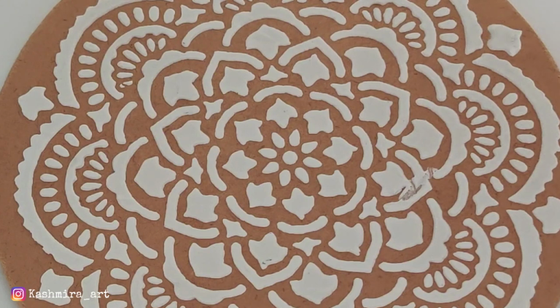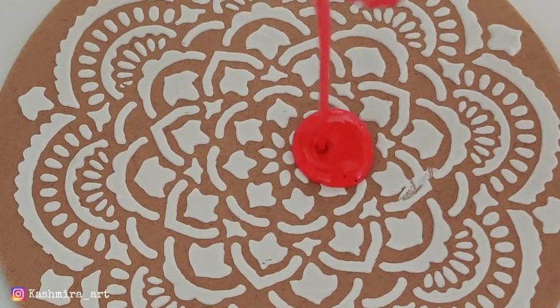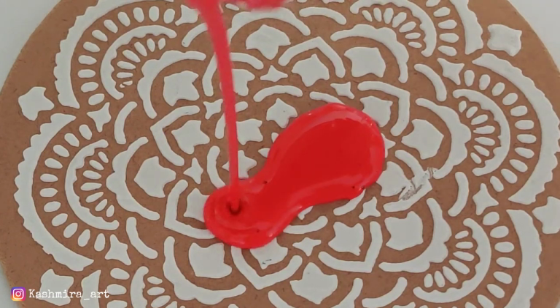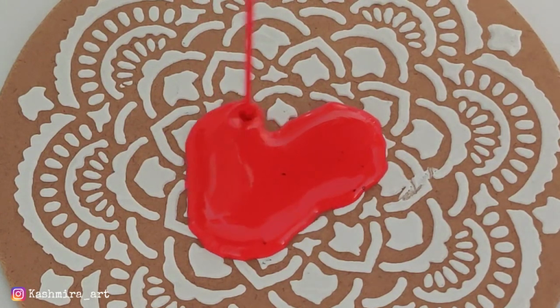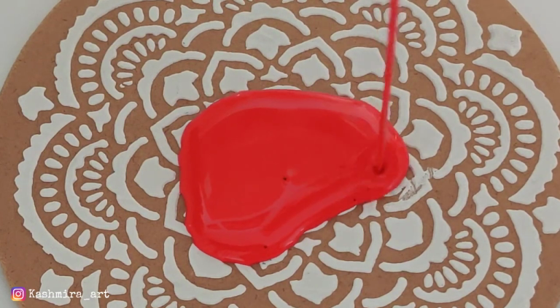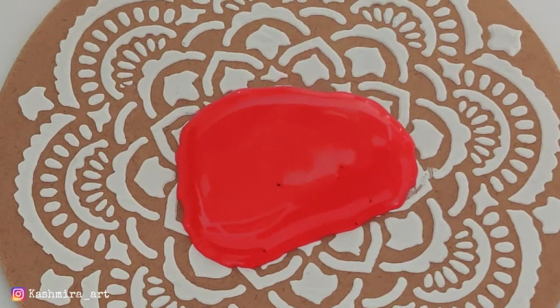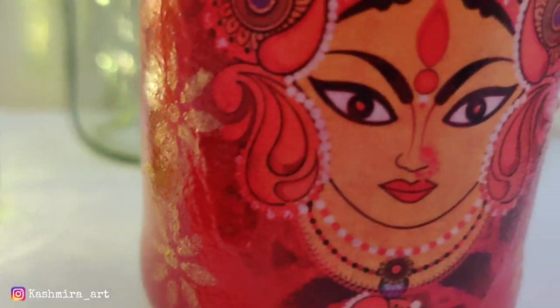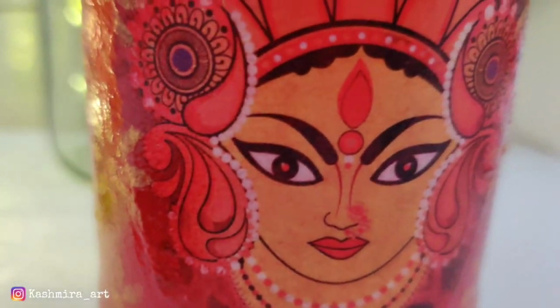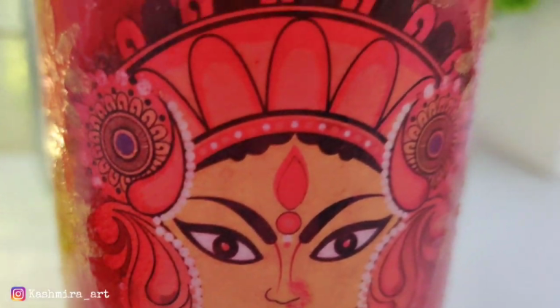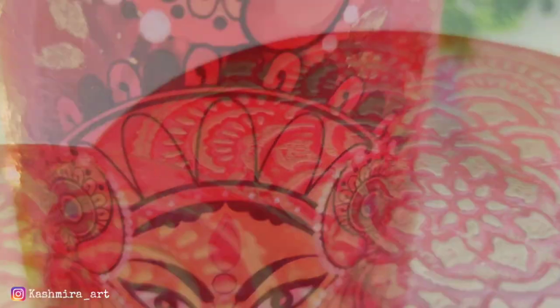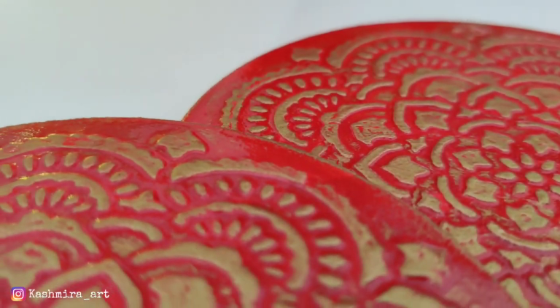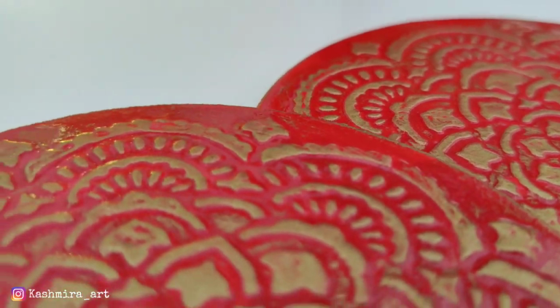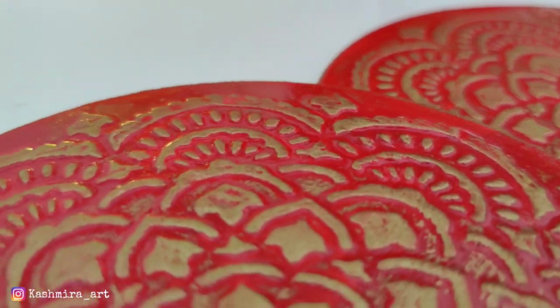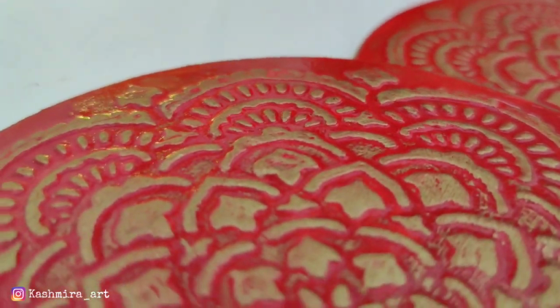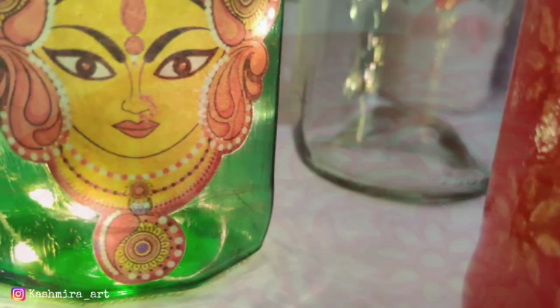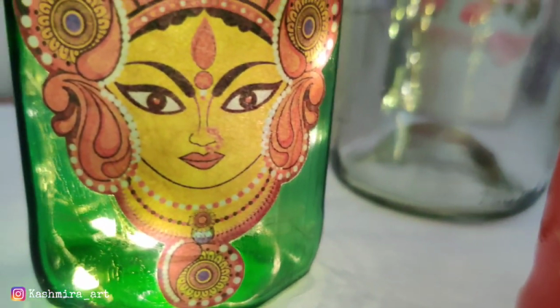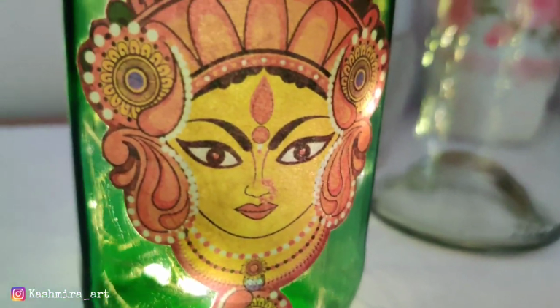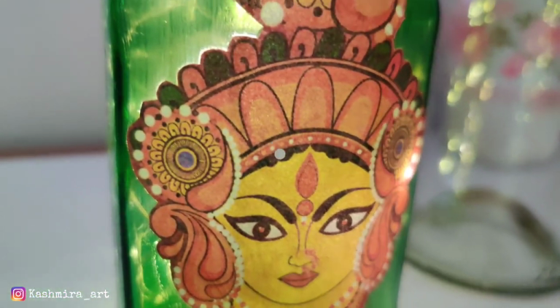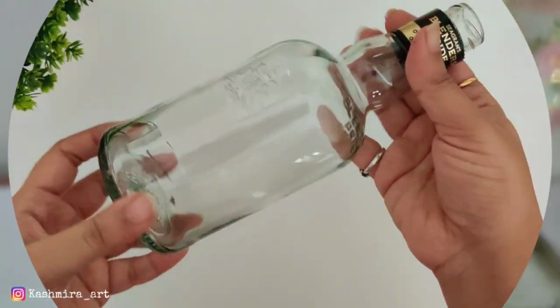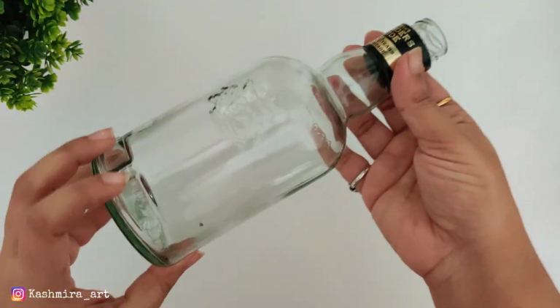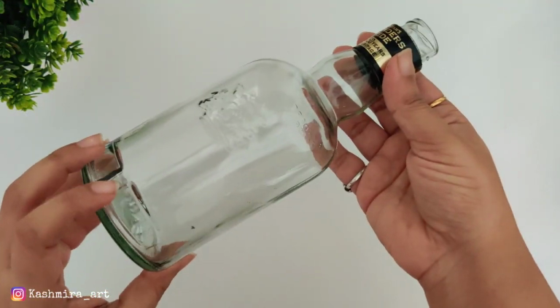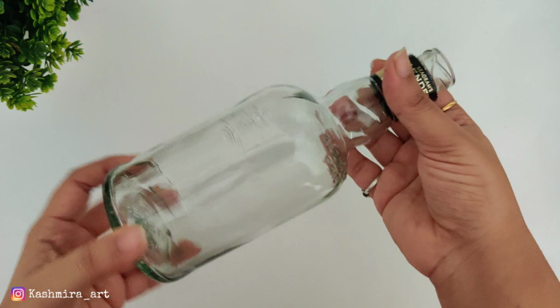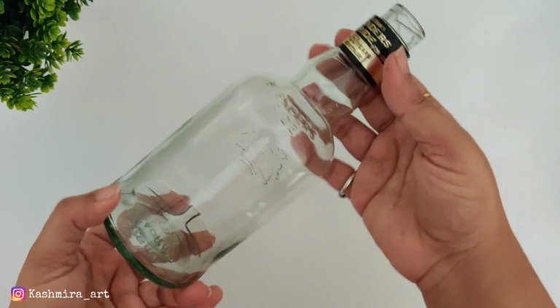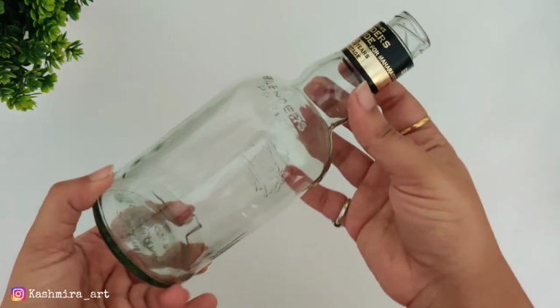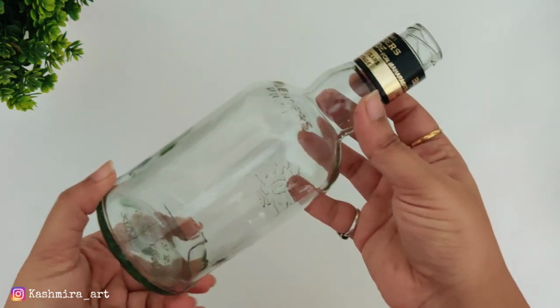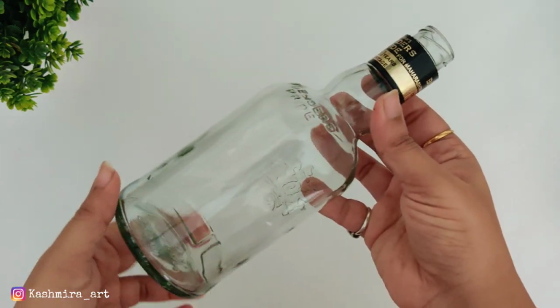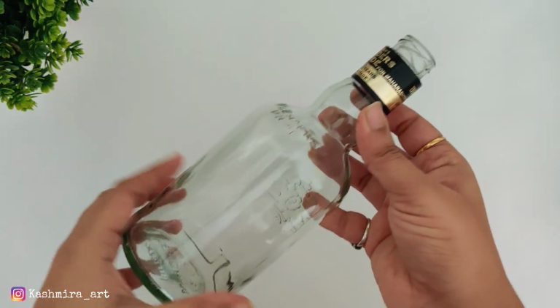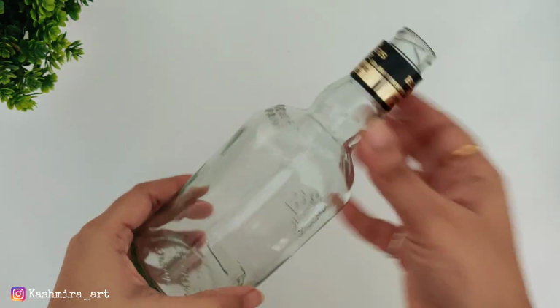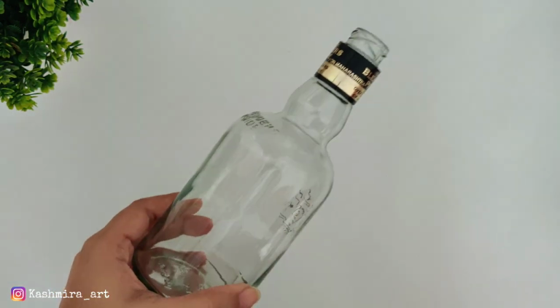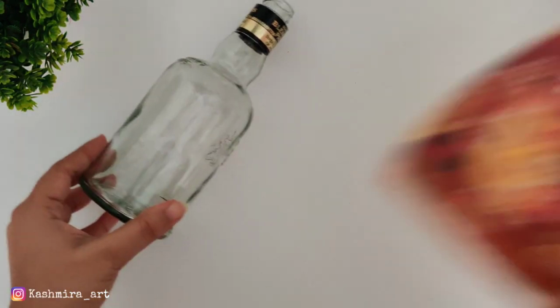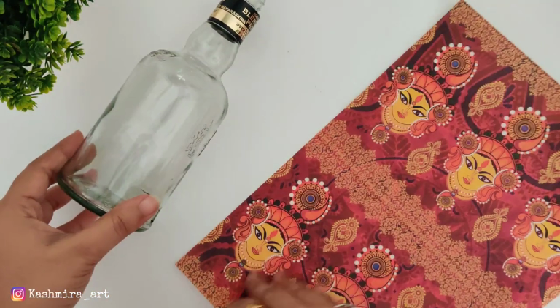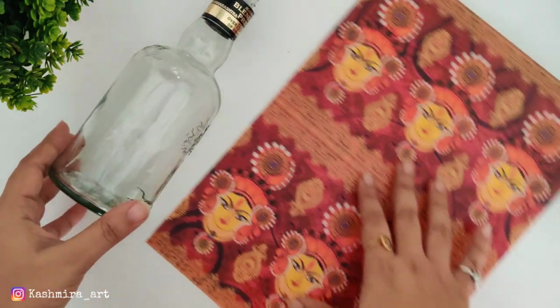Hey guys, hello everyone, welcome back to my YouTube channel. I am Kashmira and in today's video I am going to tell you three DIYs that are special for the festival and are very easy.